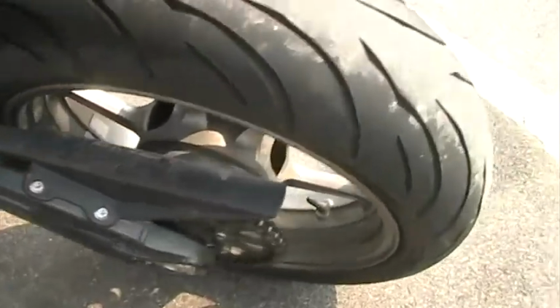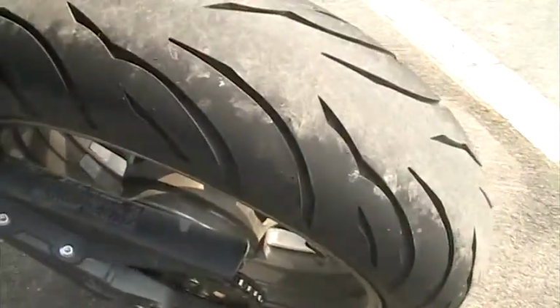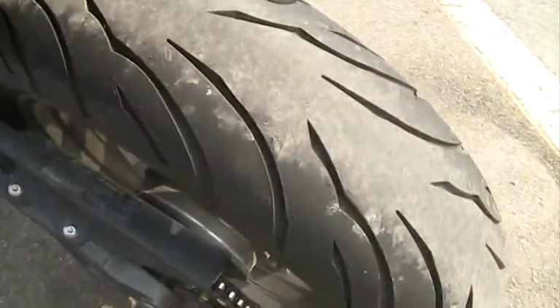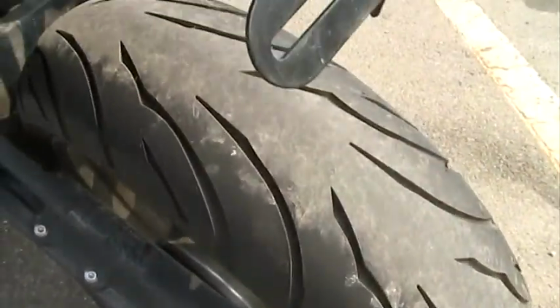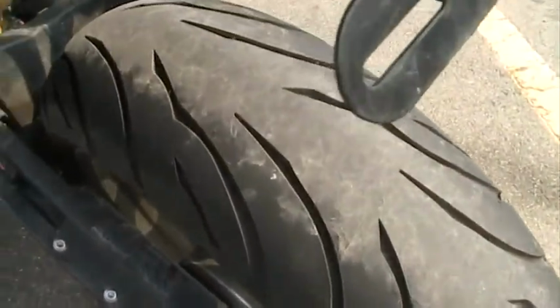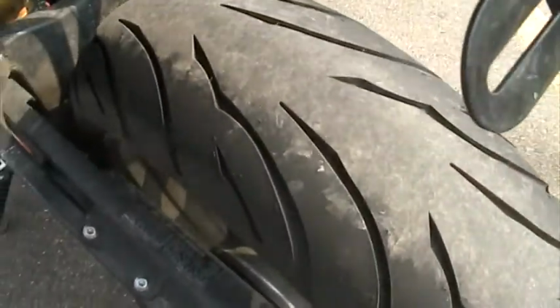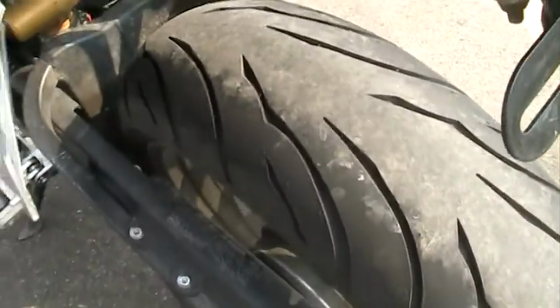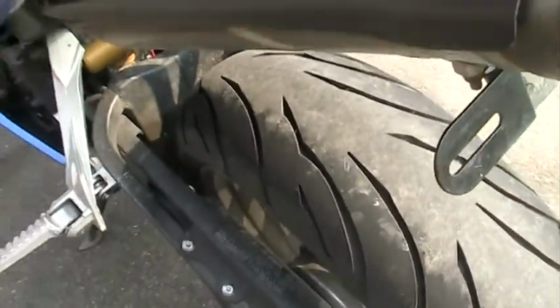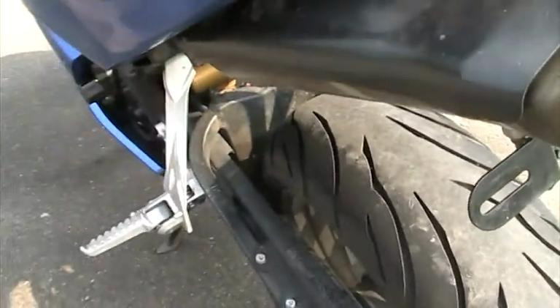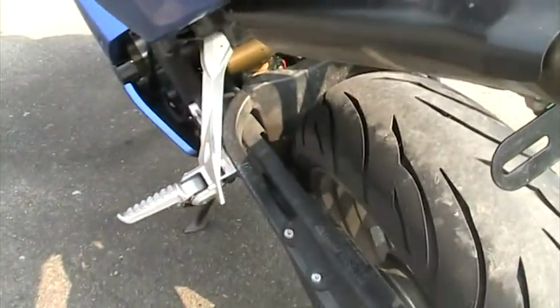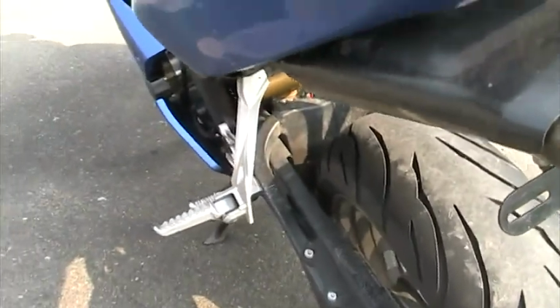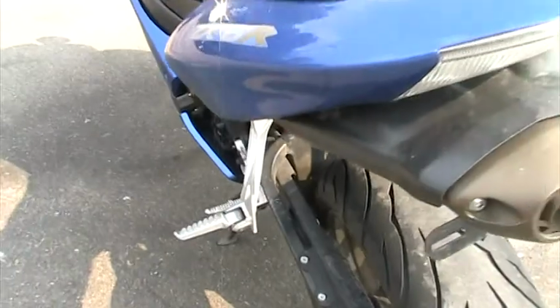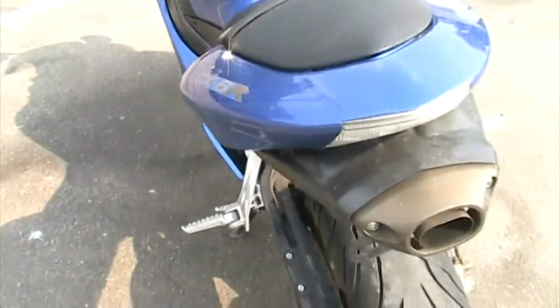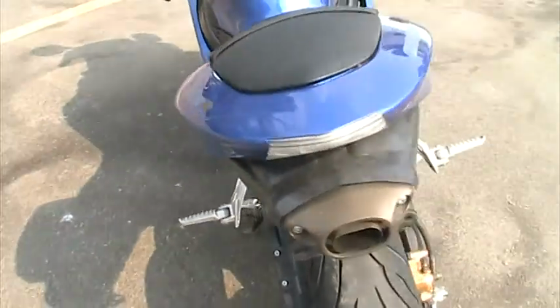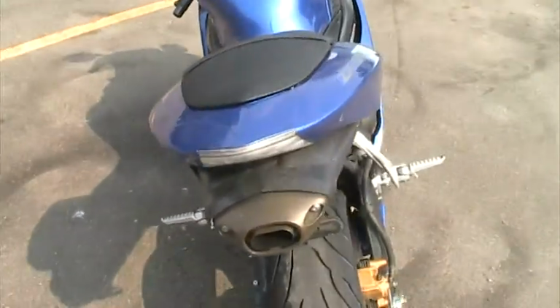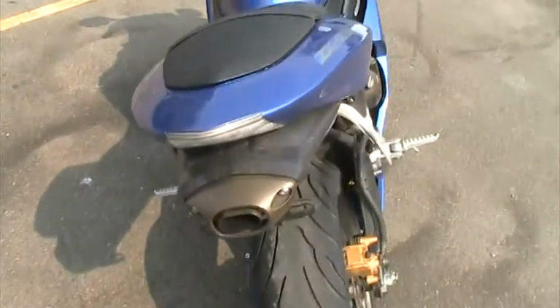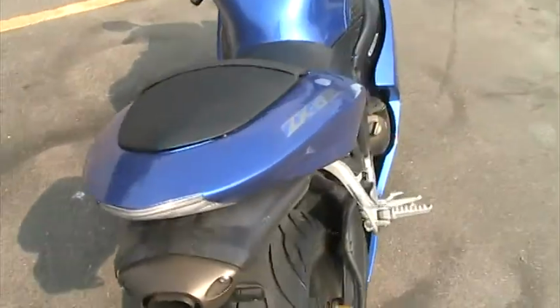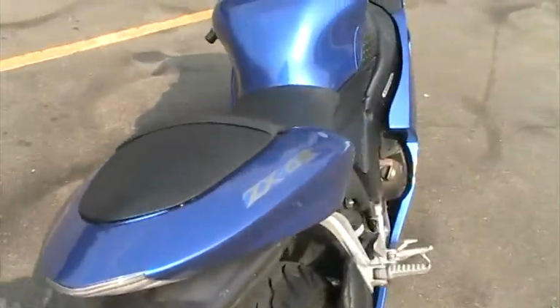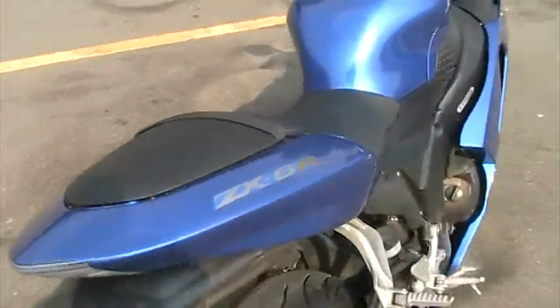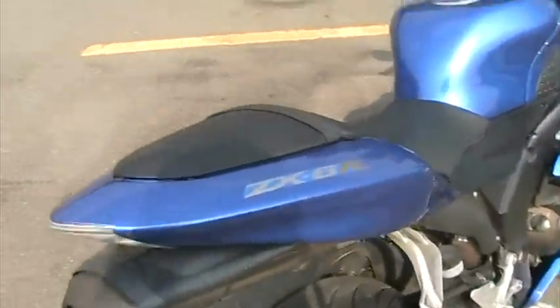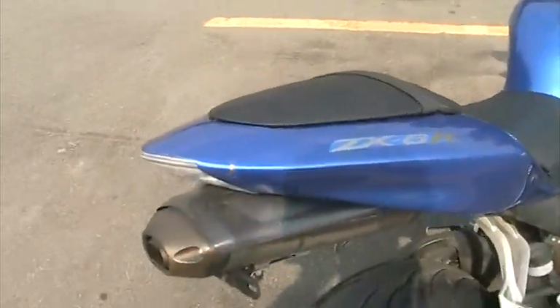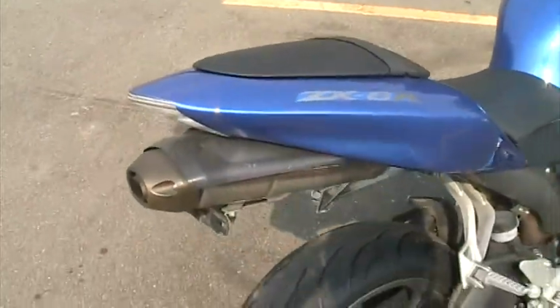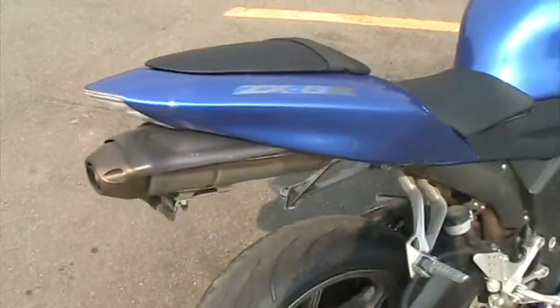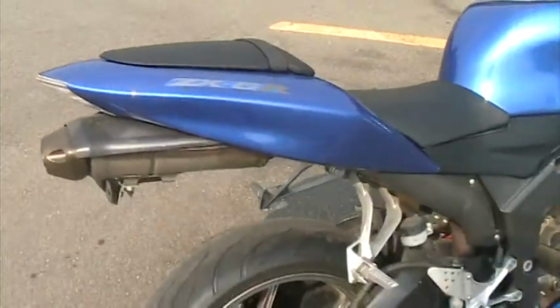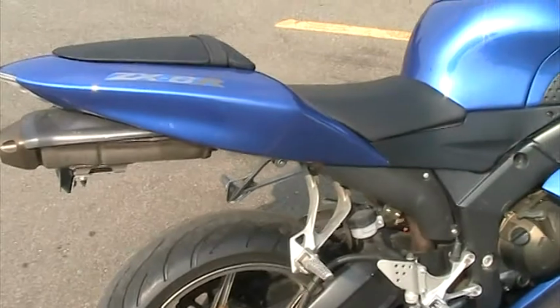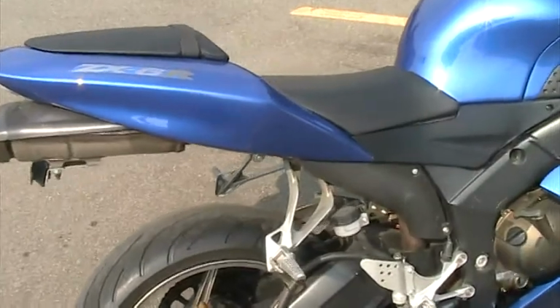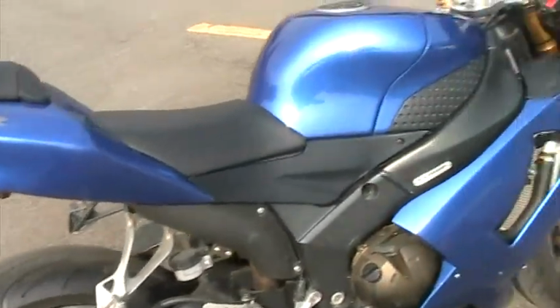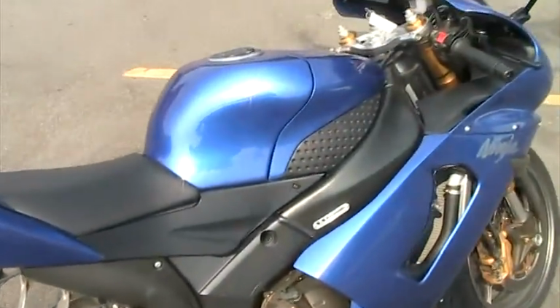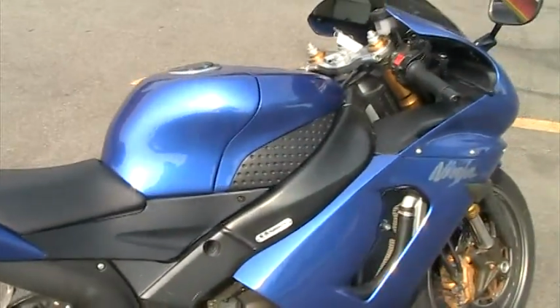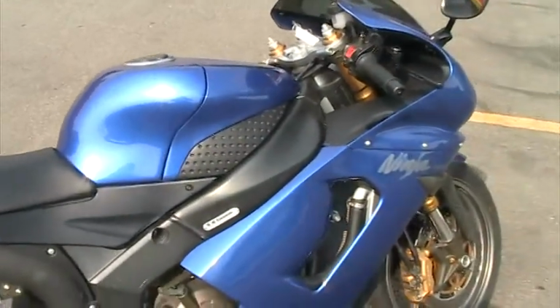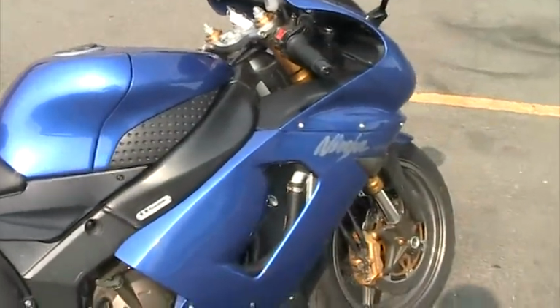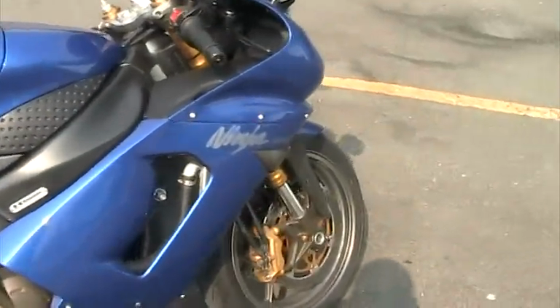Brand new back tire. This bike is just about as nice as you're going to find one. It doesn't have any plastics with rash or scratches or anything like that.